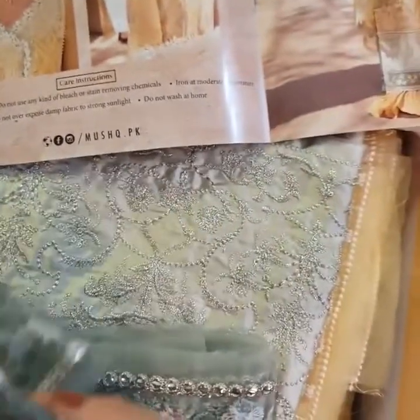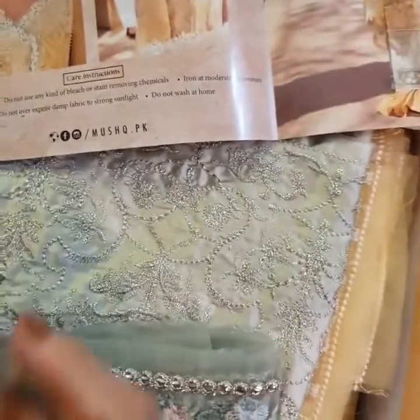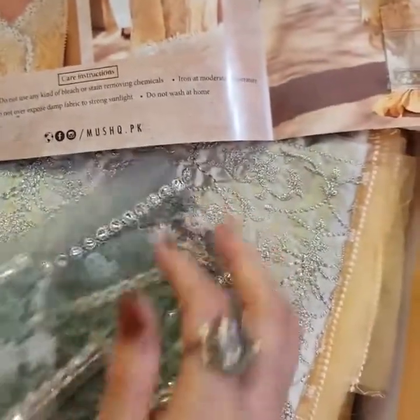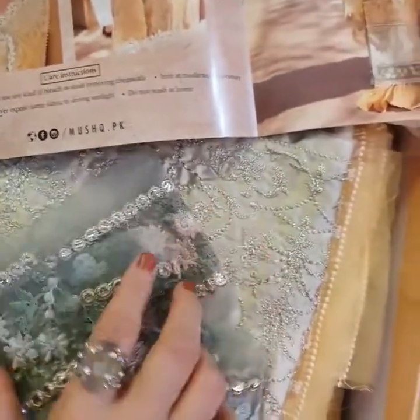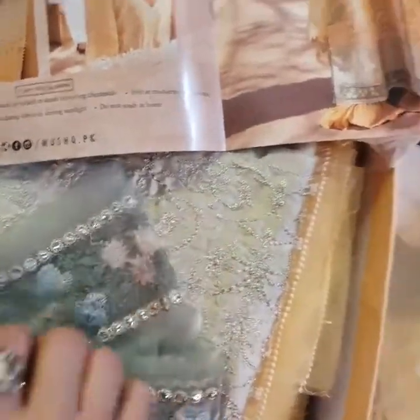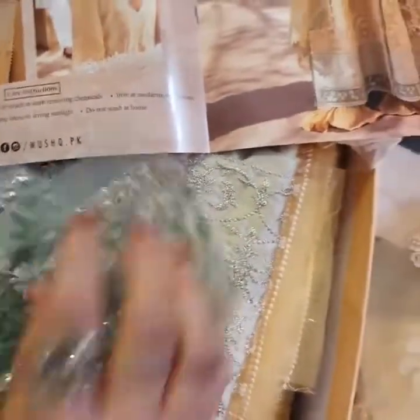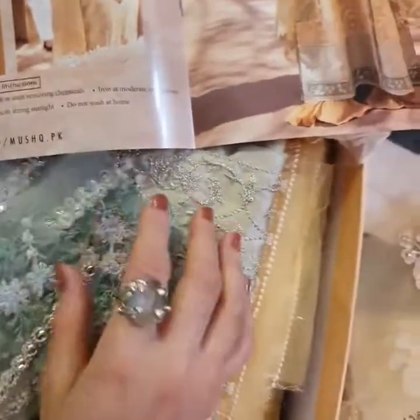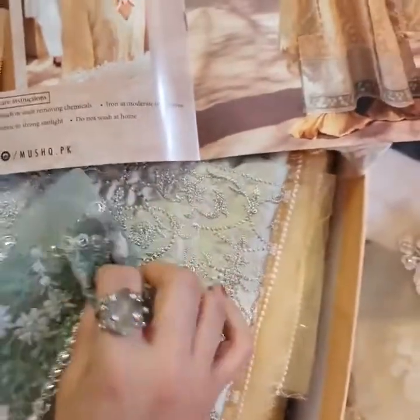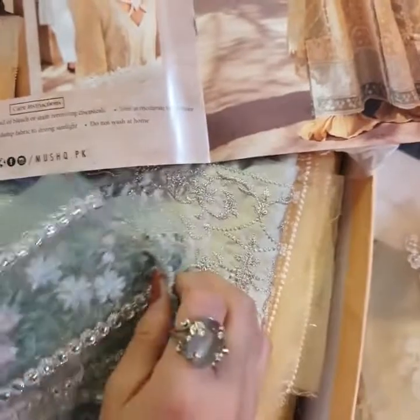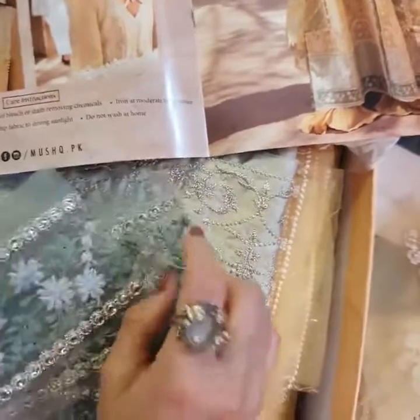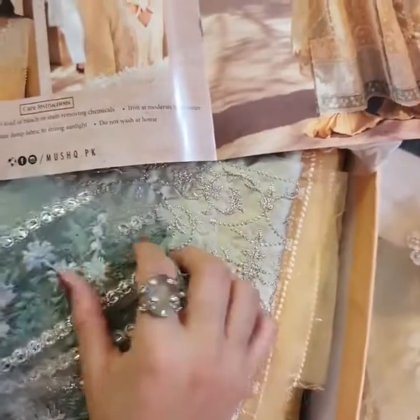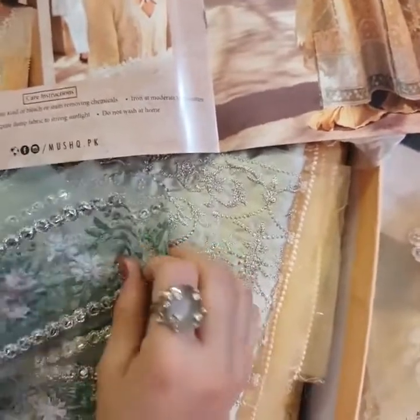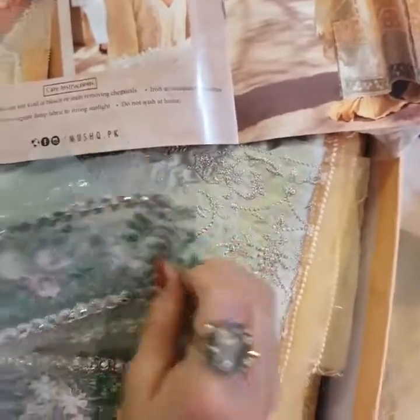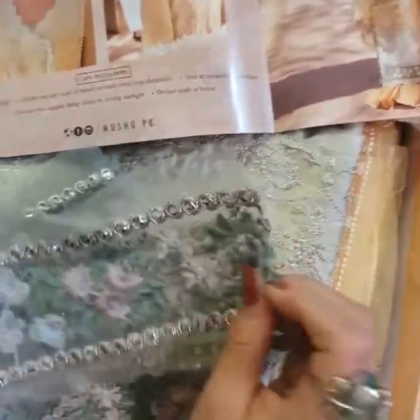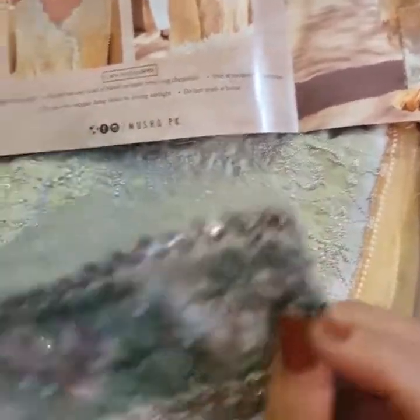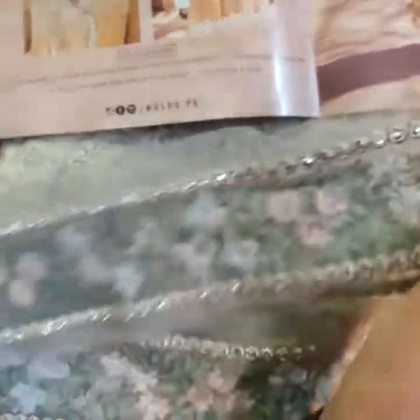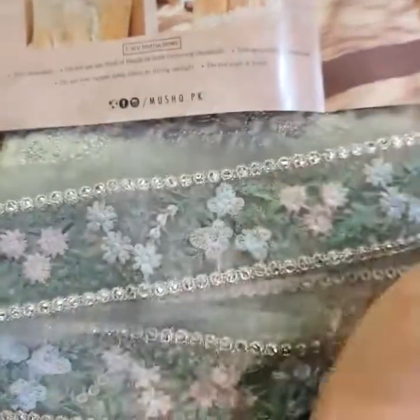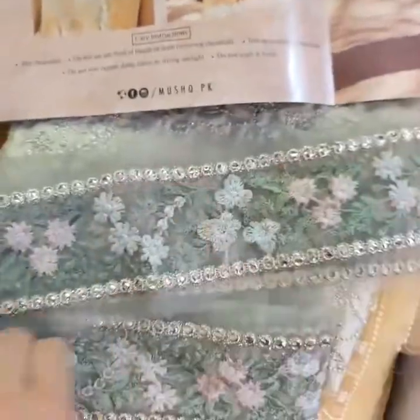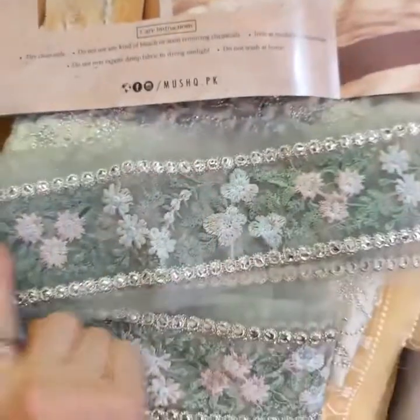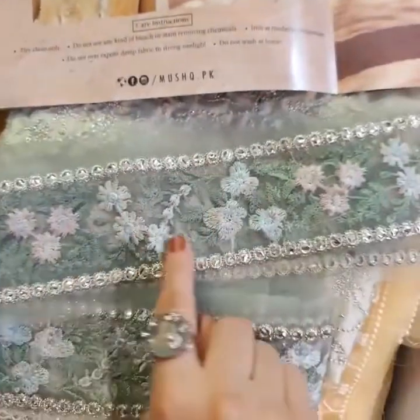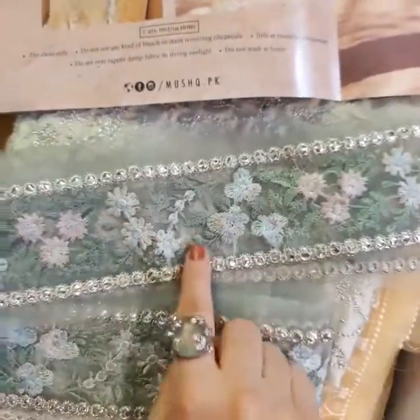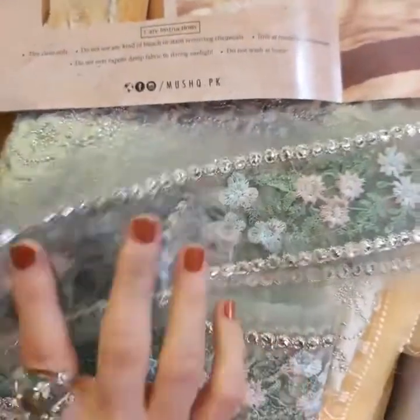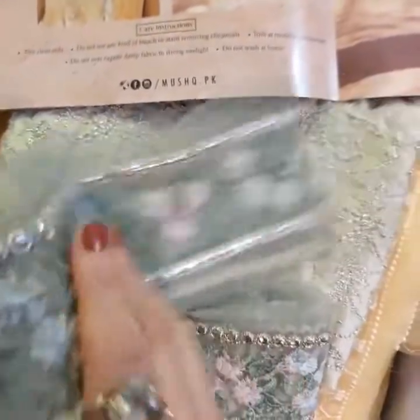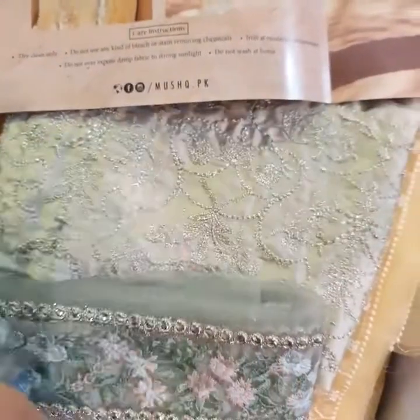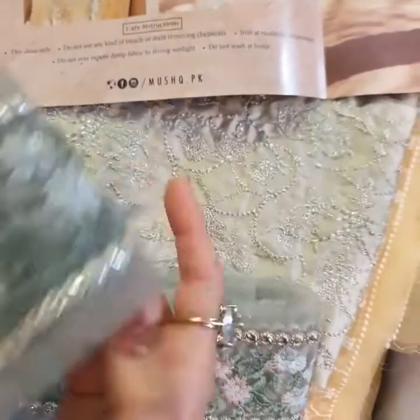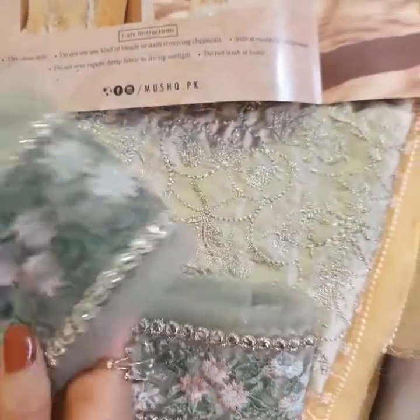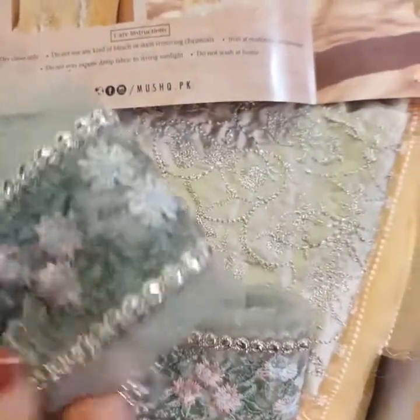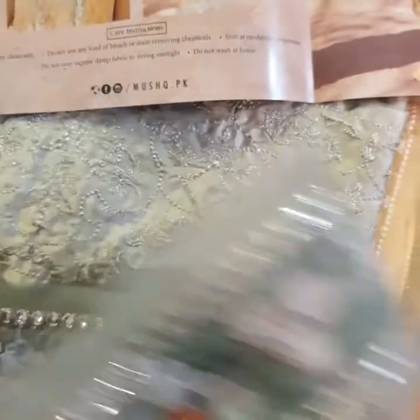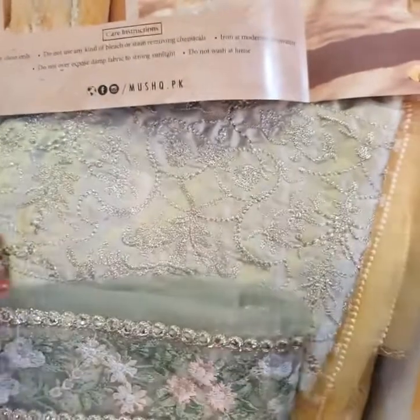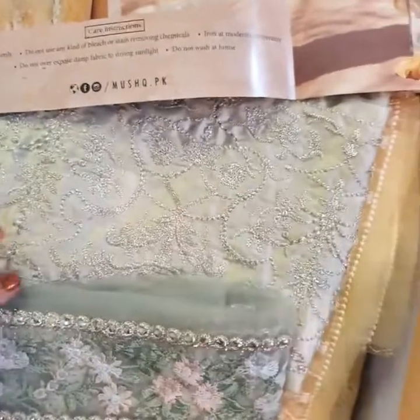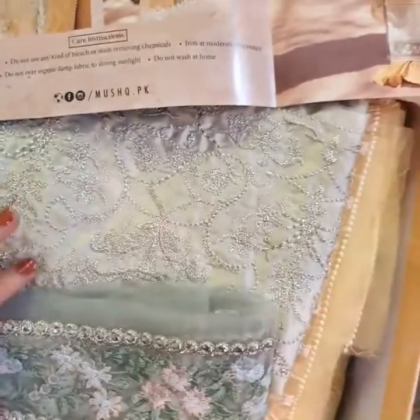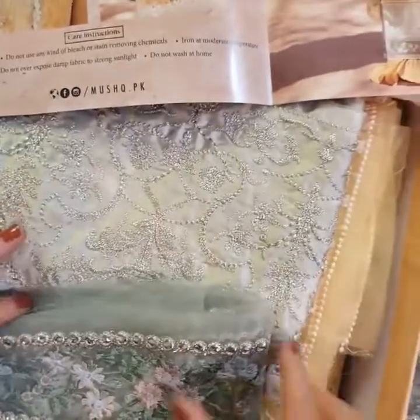Now moving on to the sleeves ki lace. This is very beautiful and in contrasting tones.